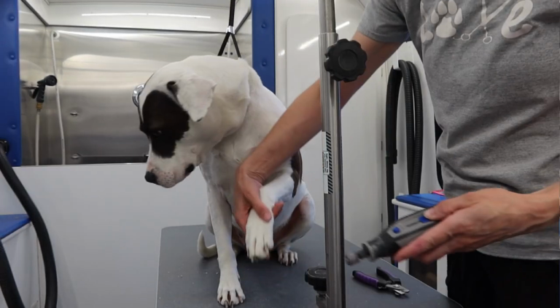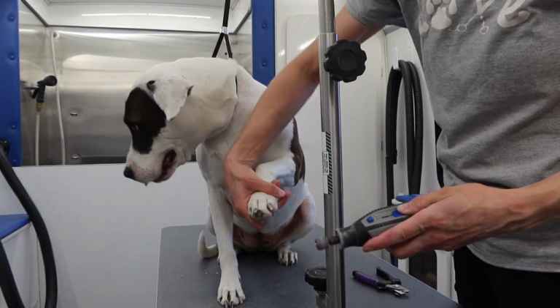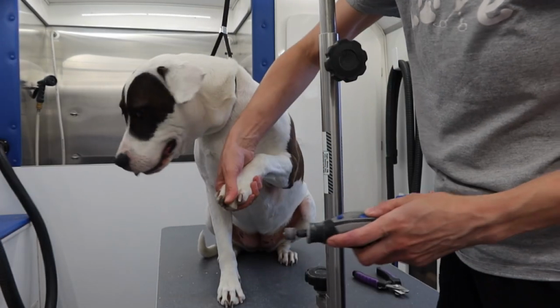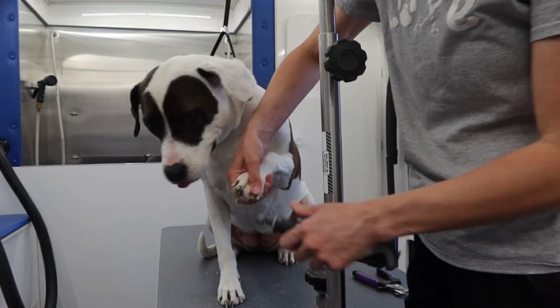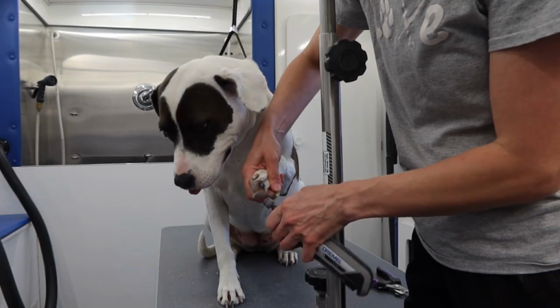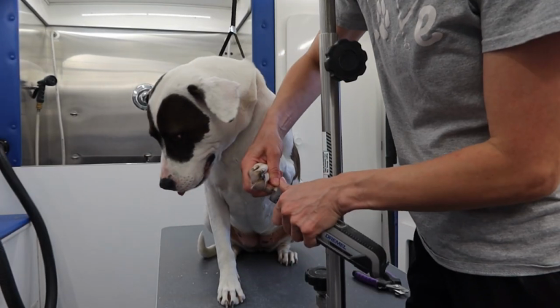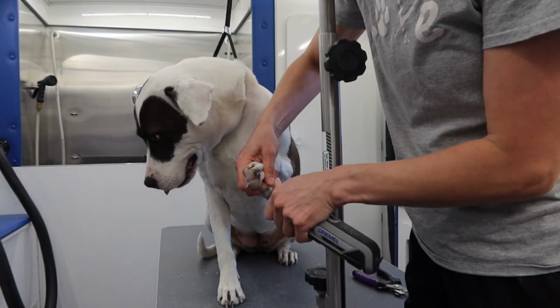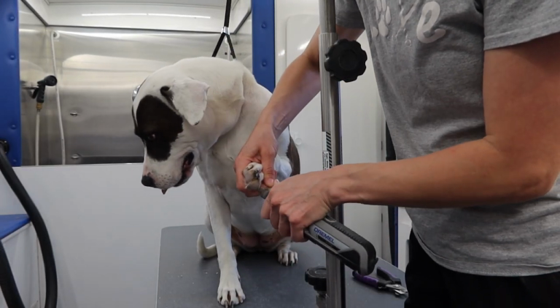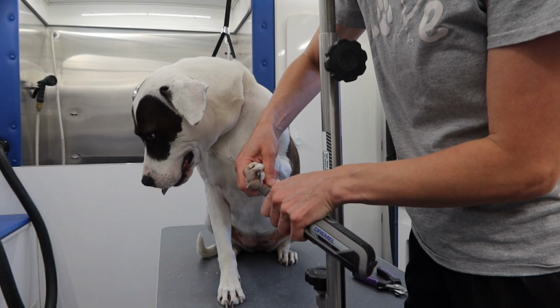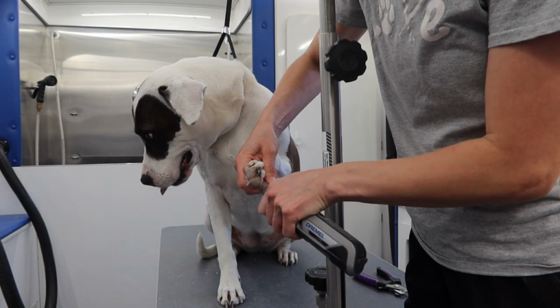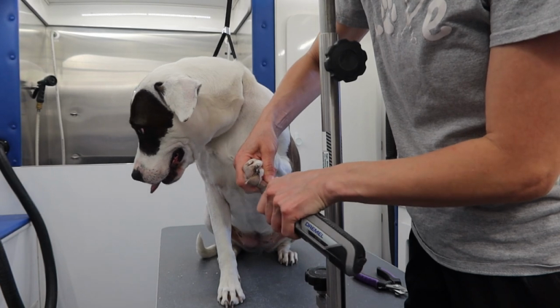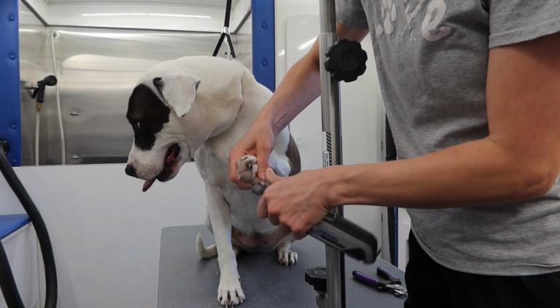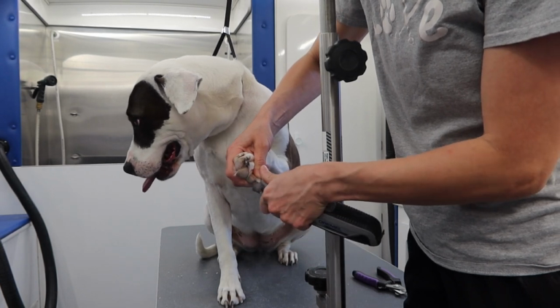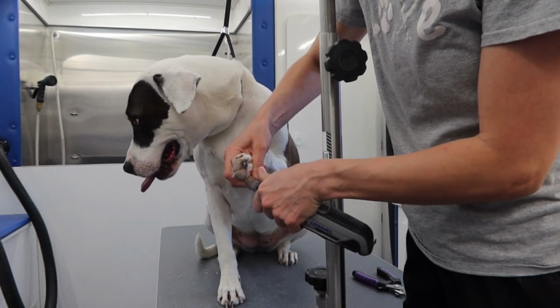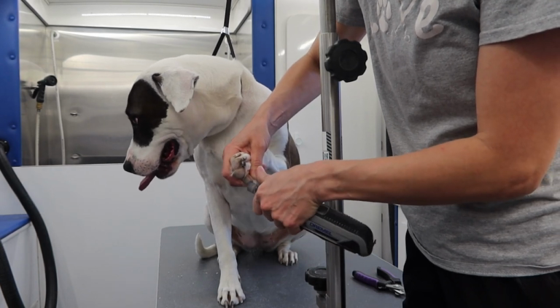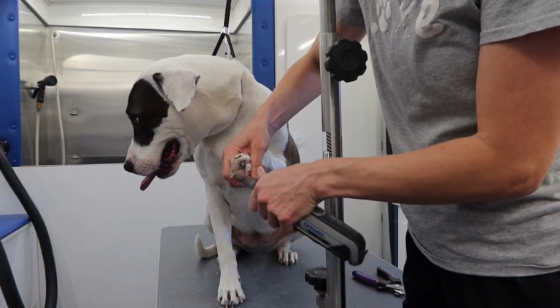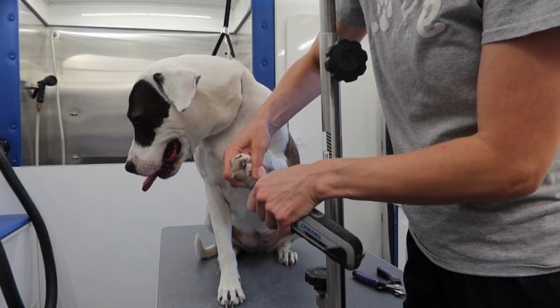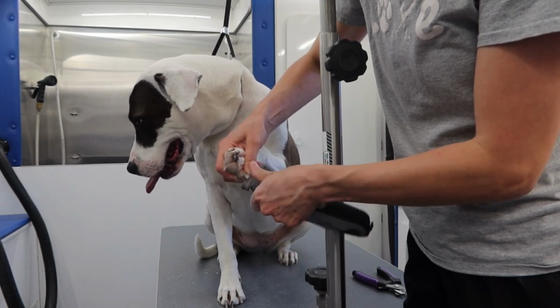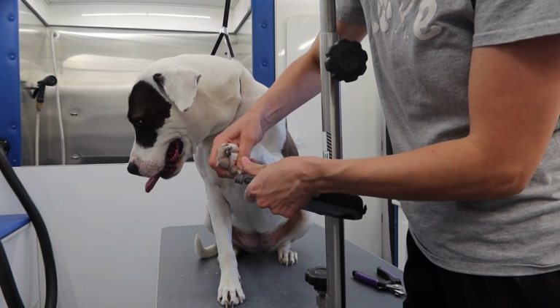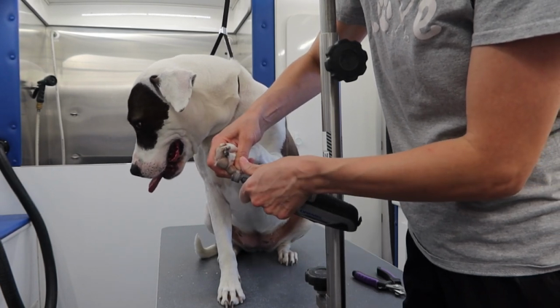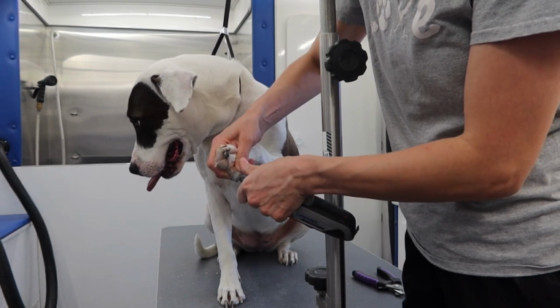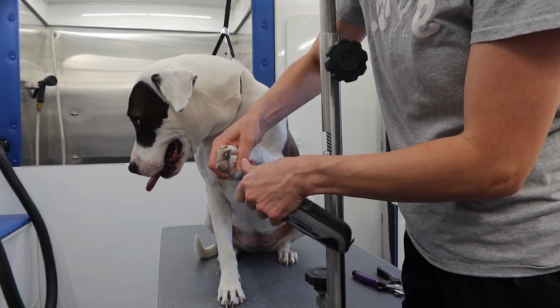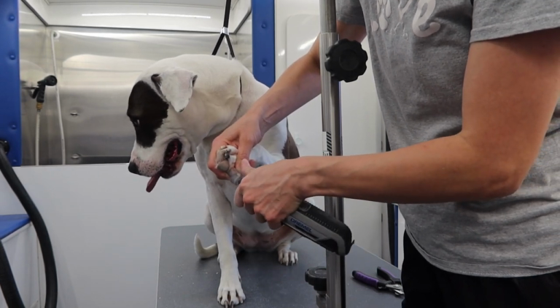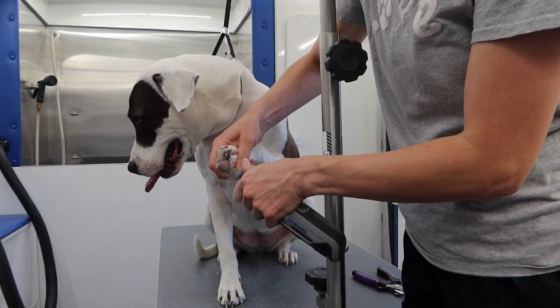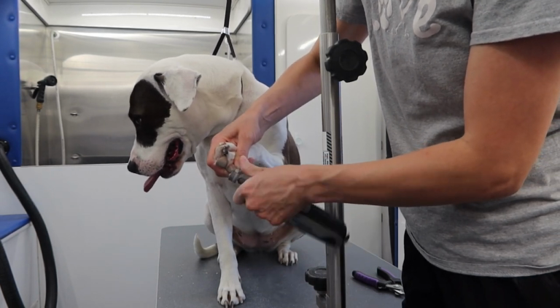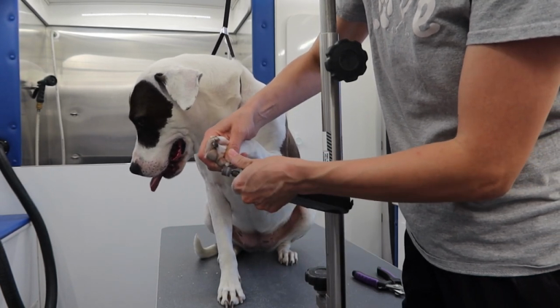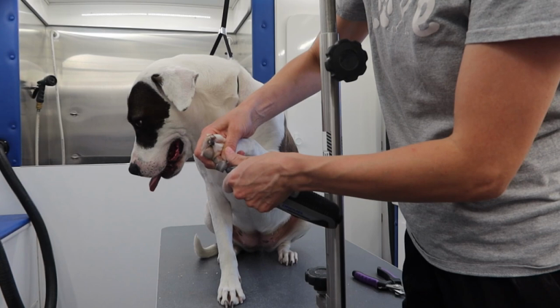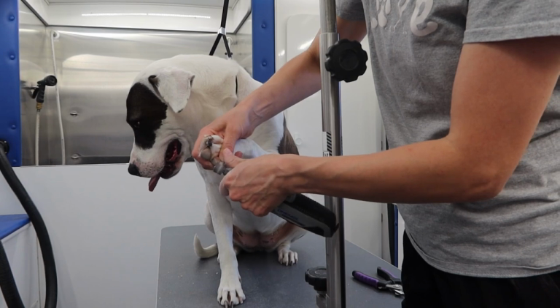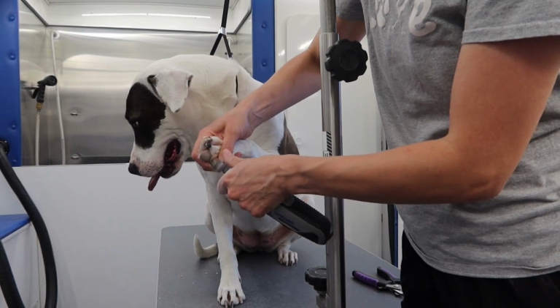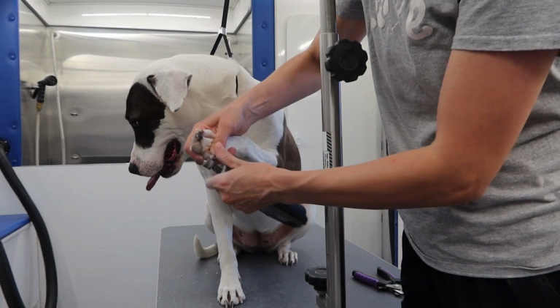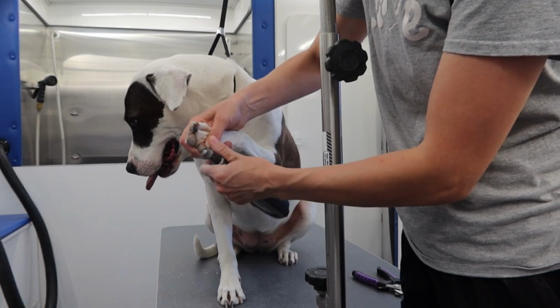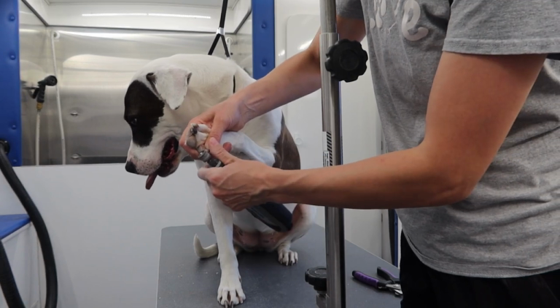After I clip her nails, I go over them with my dremel to round and smooth them. She was a very good girl for this and didn't put up a fuss whatsoever.